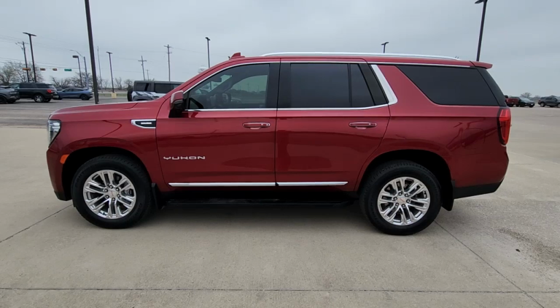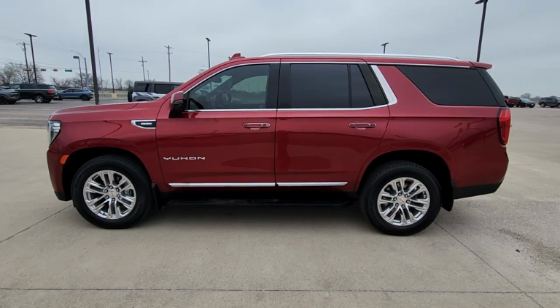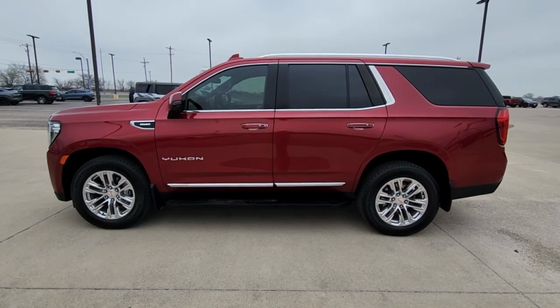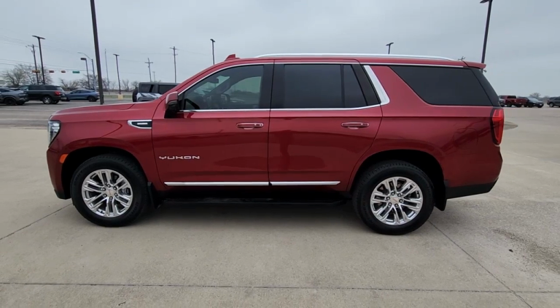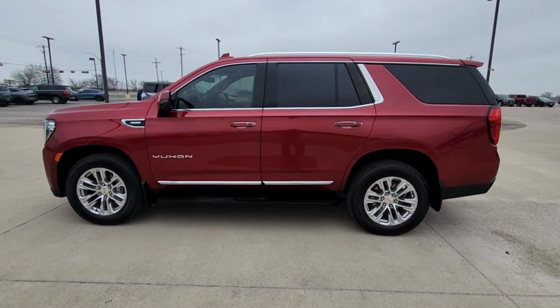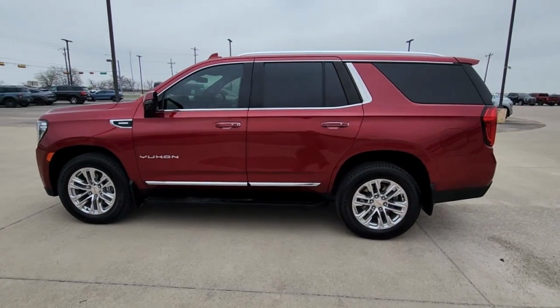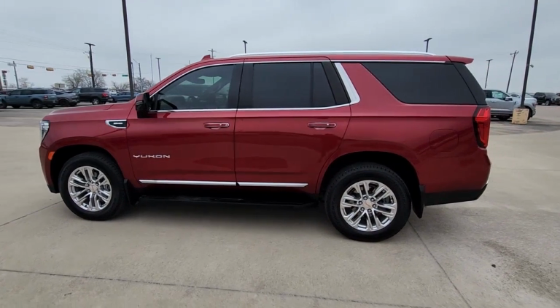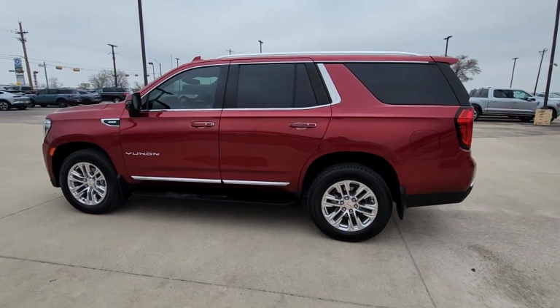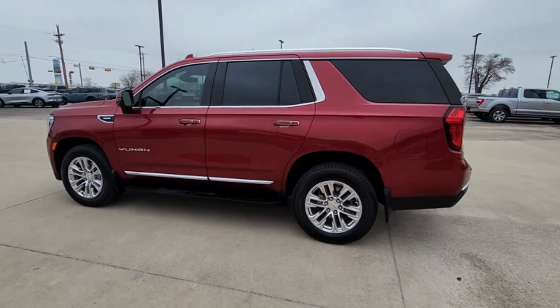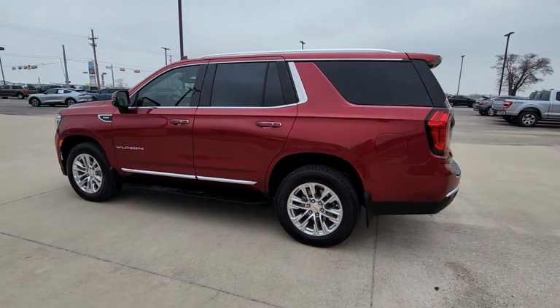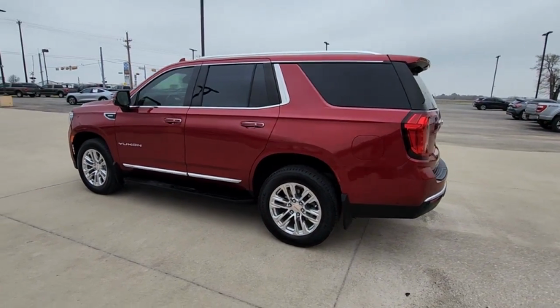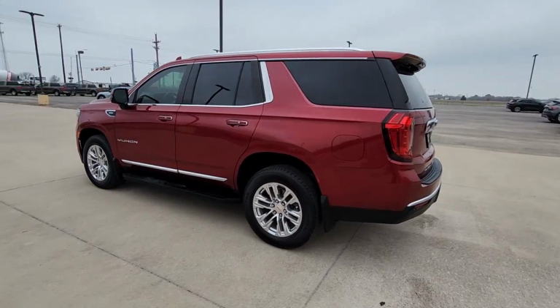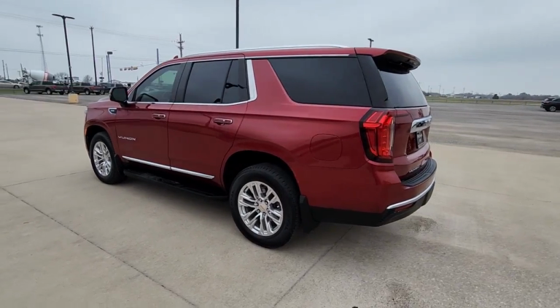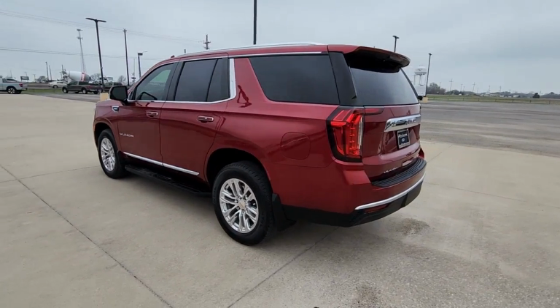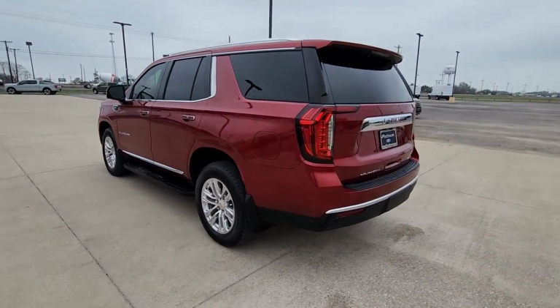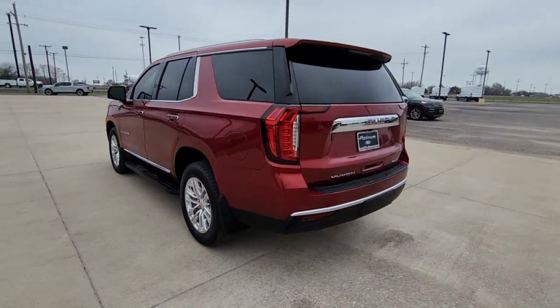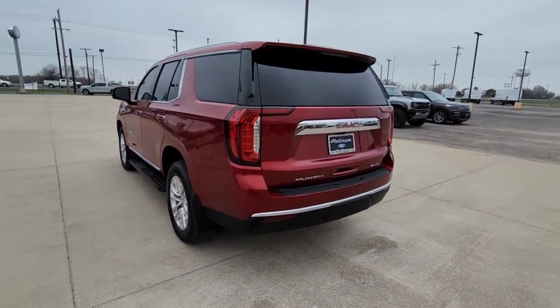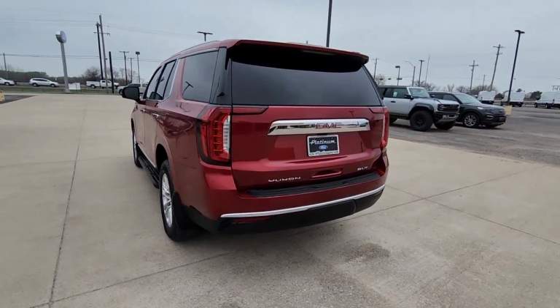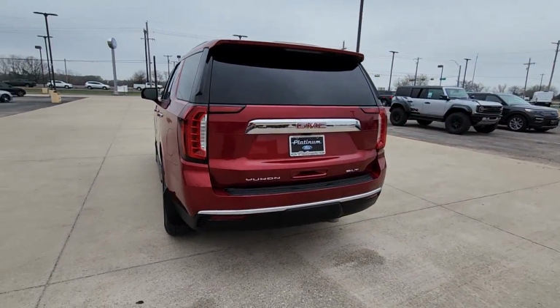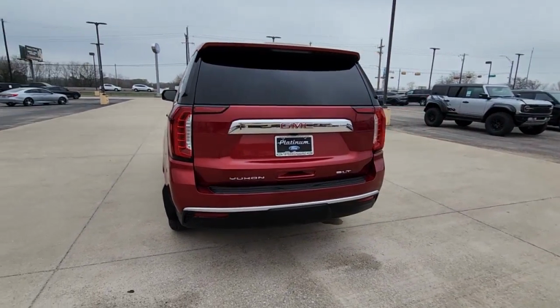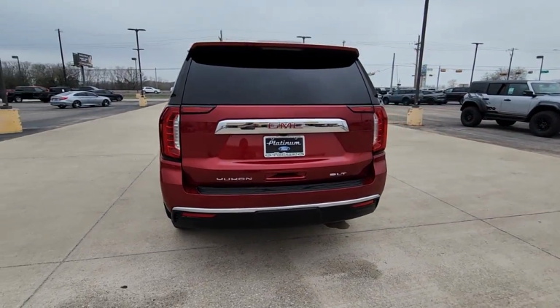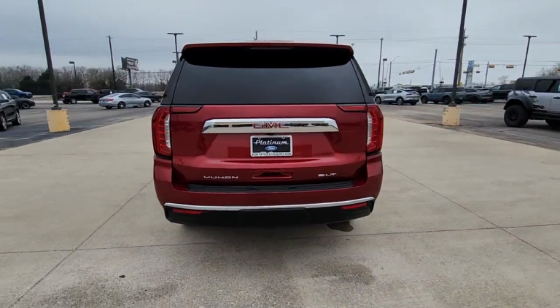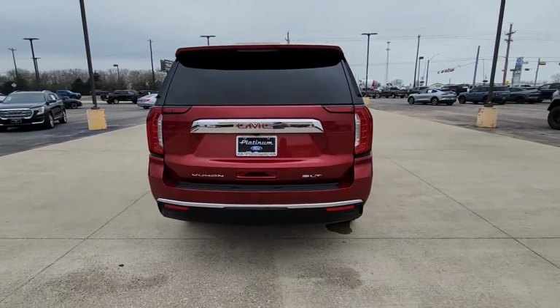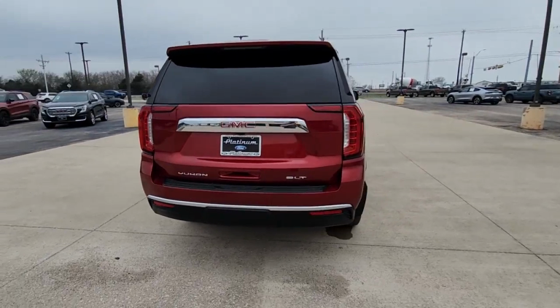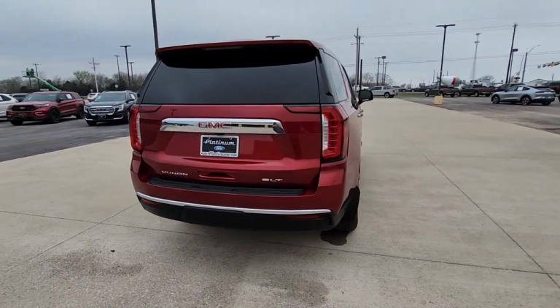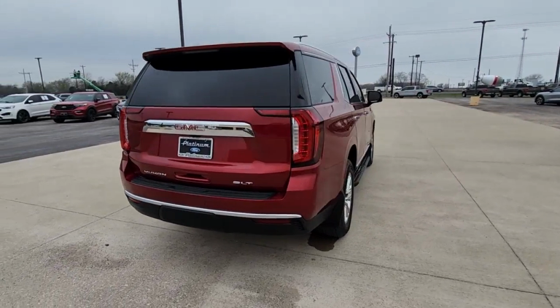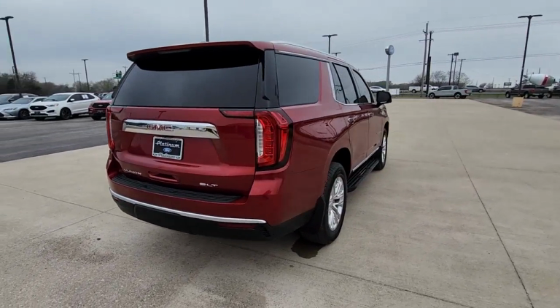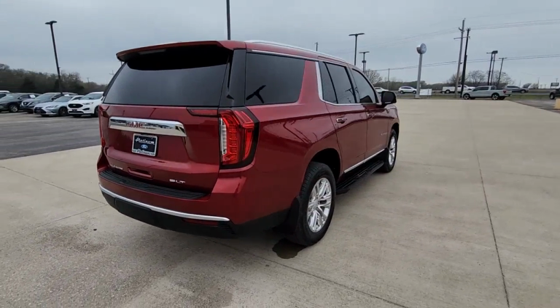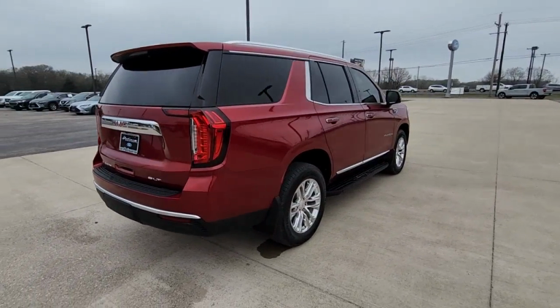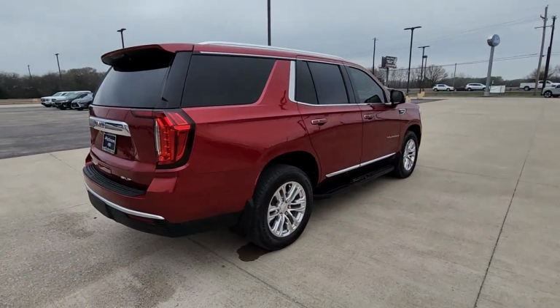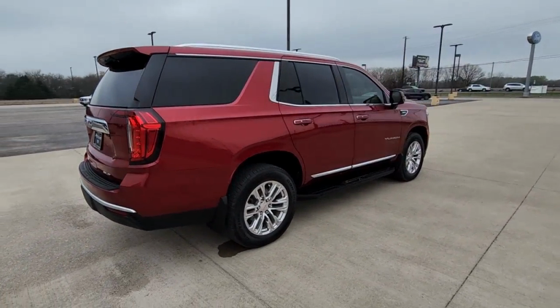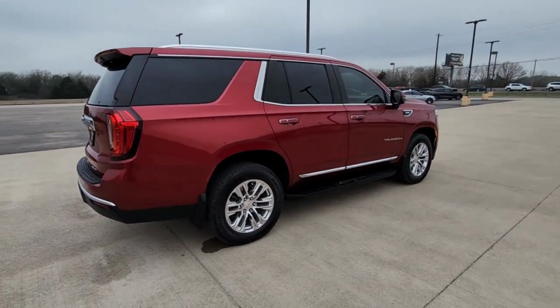Can you see yourself in the 2022 GMC Yukon? With less than 25,000 miles on the odometer, this vehicle stands out from the rest. Here's a stylish Yukon that's built to work hard but make it look and feel easy.